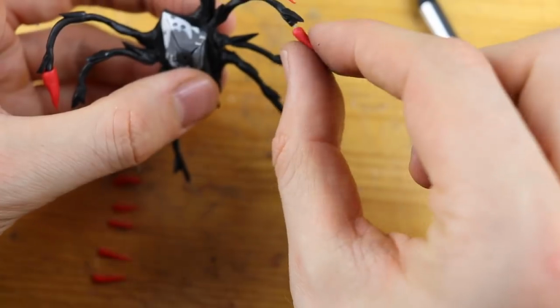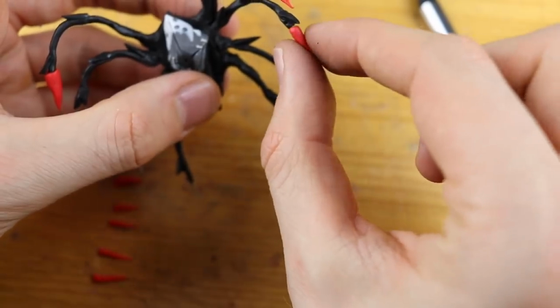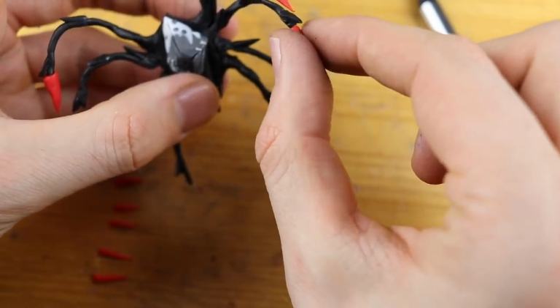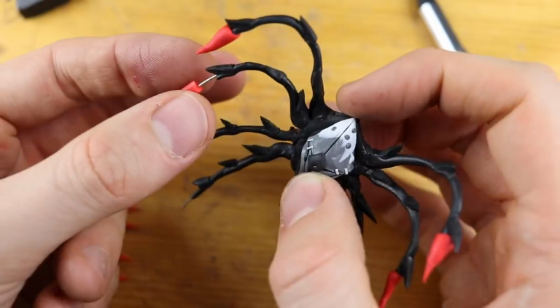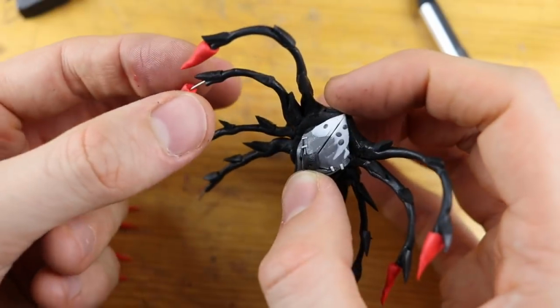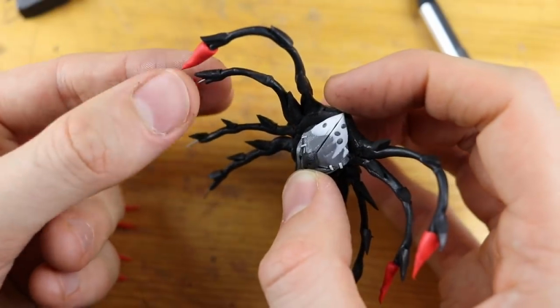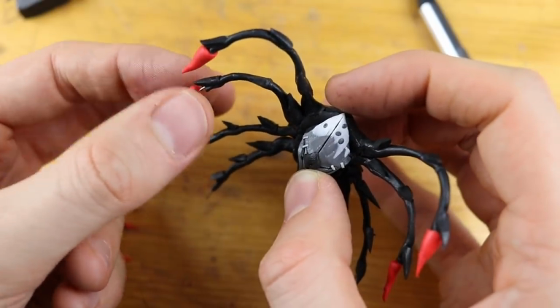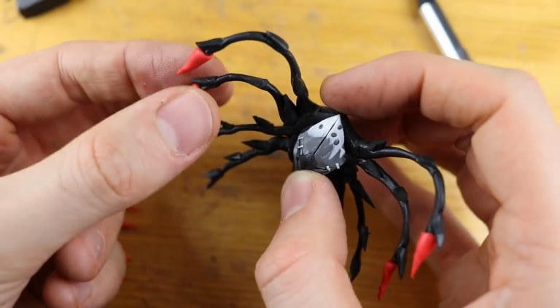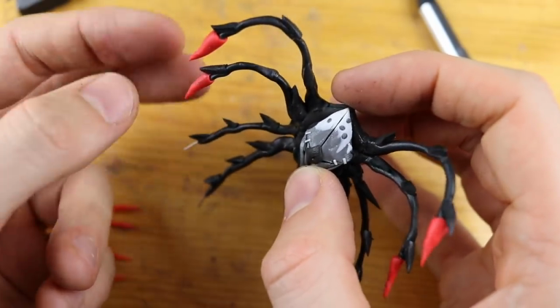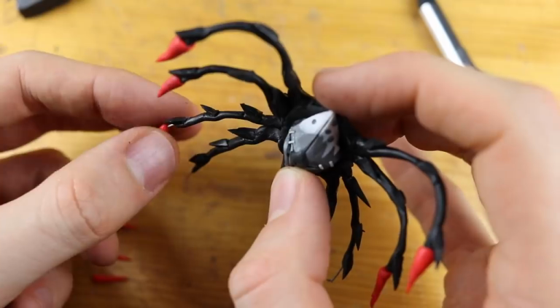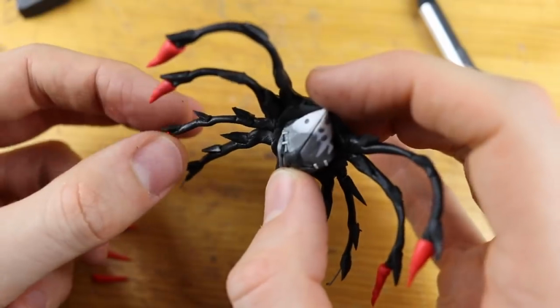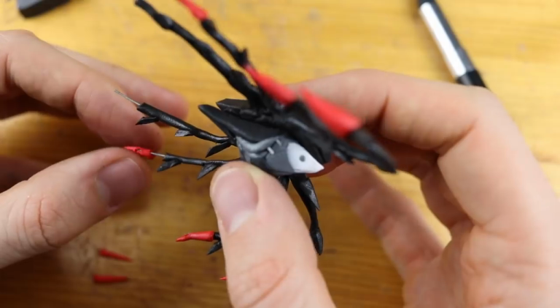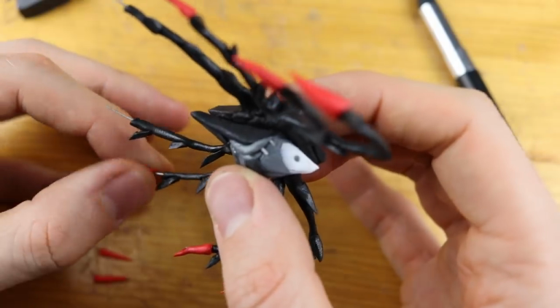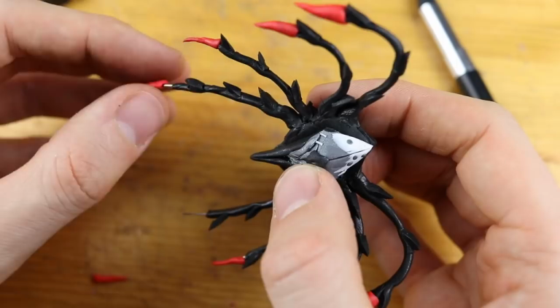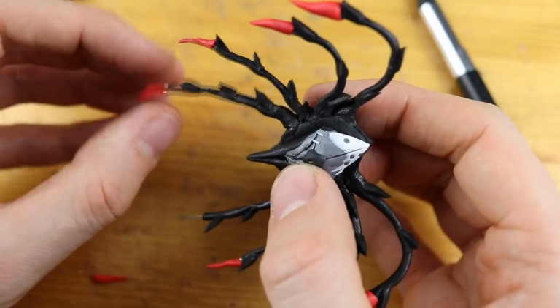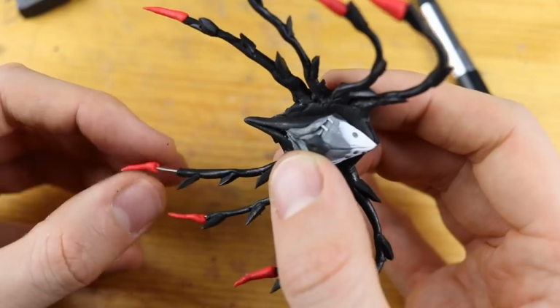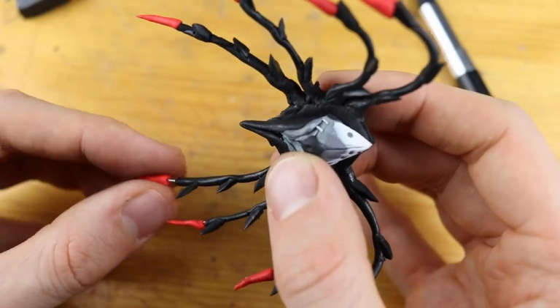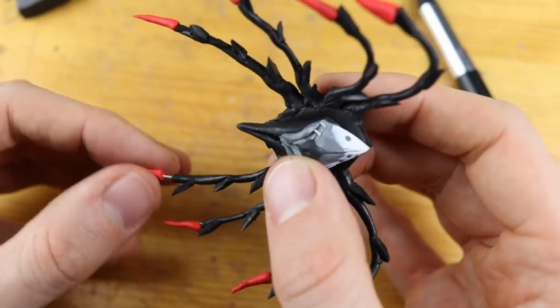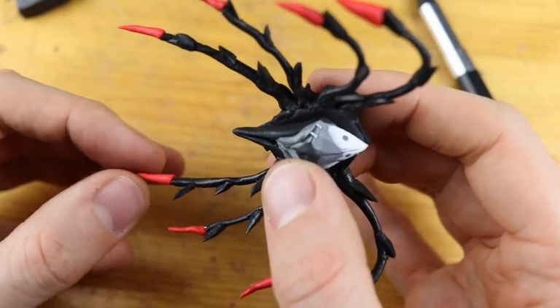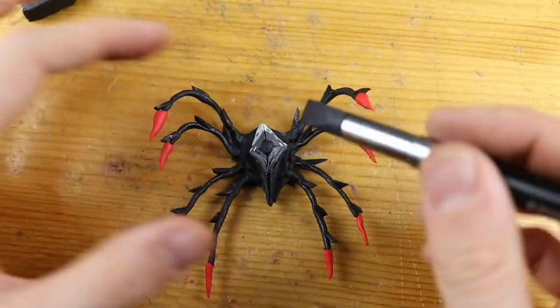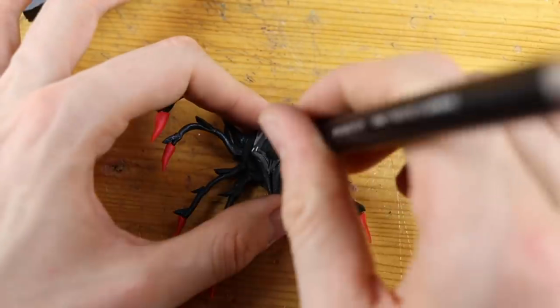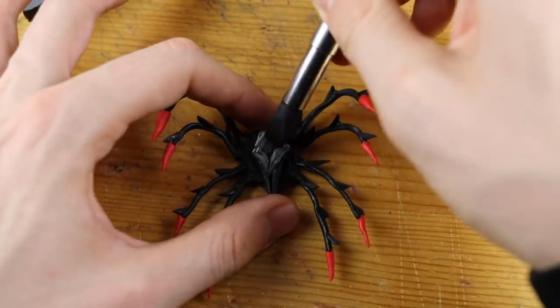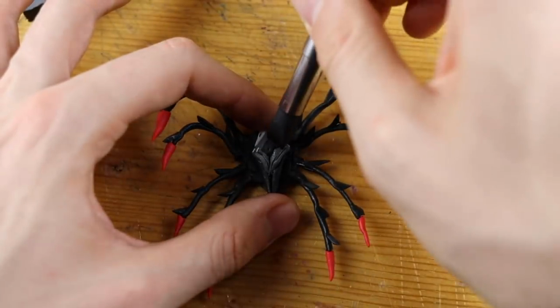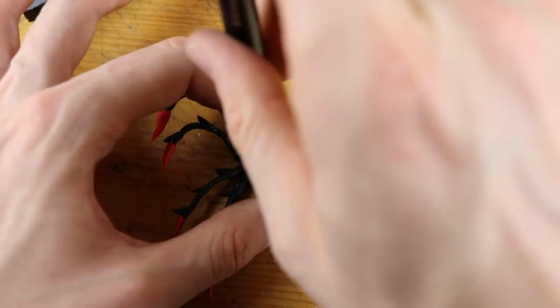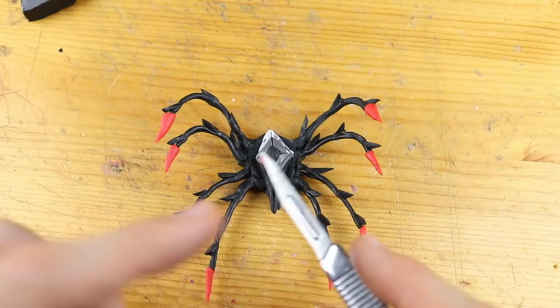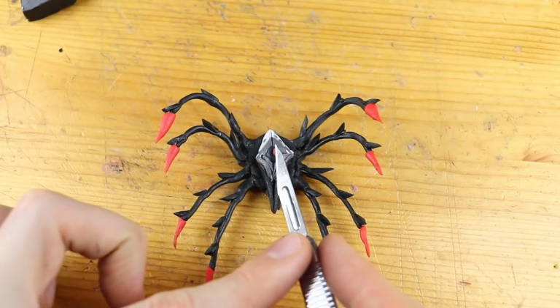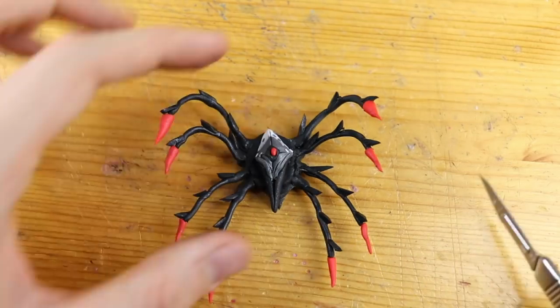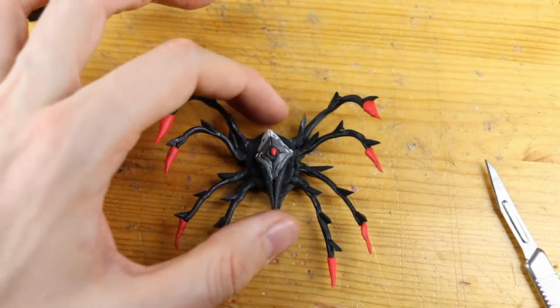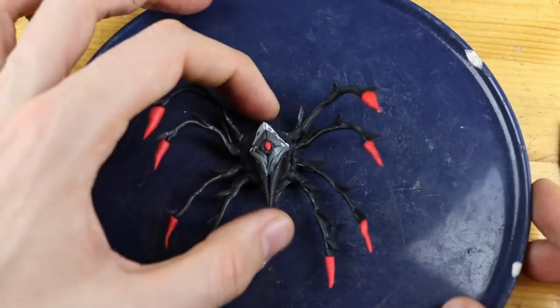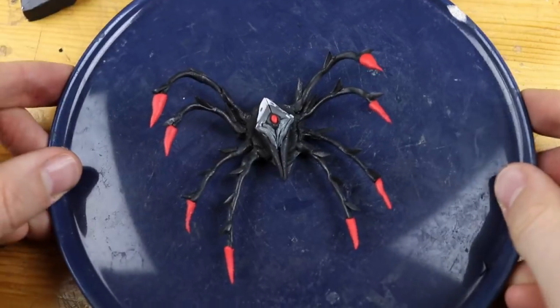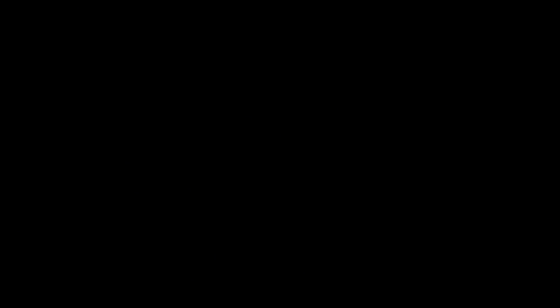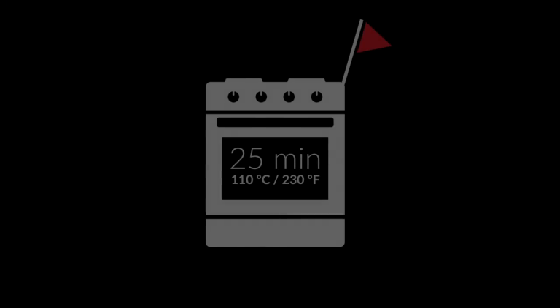These are a bit bigger, the thorns on the top, and now we also attach all the other tinier ones. Looks like pepperoni — oh no, I'm hungry! And we put this into the oven.